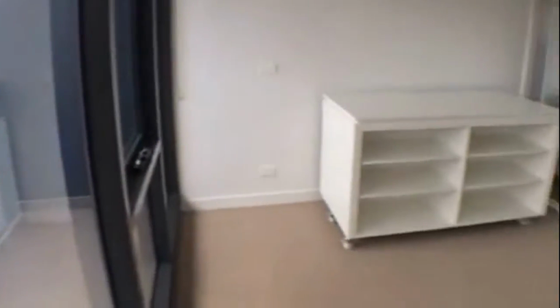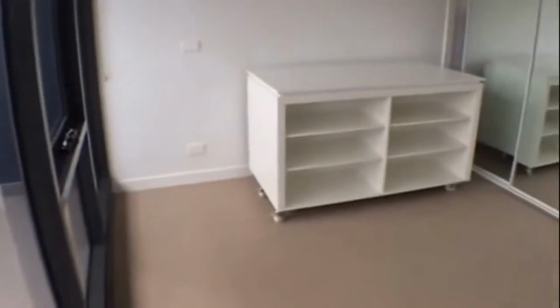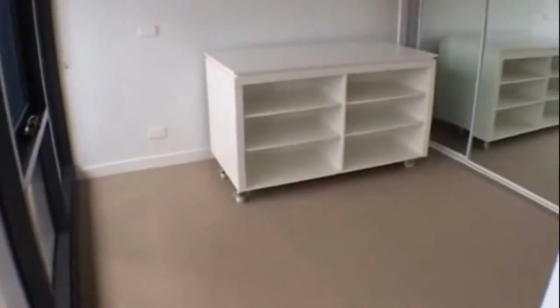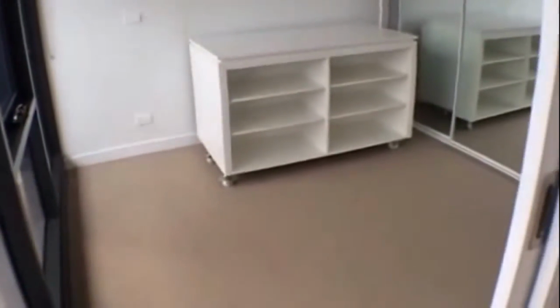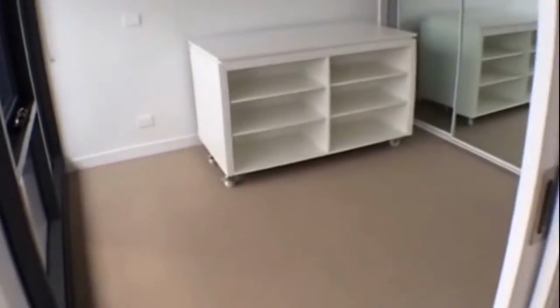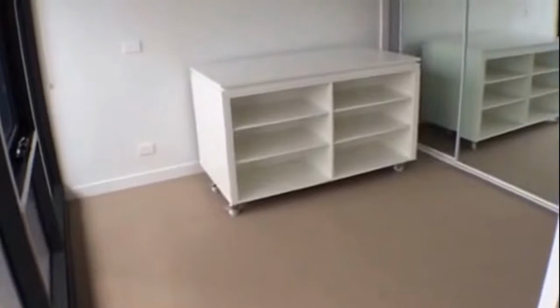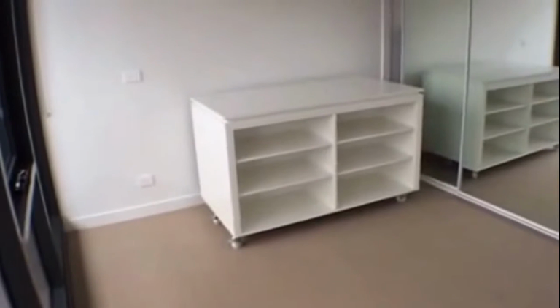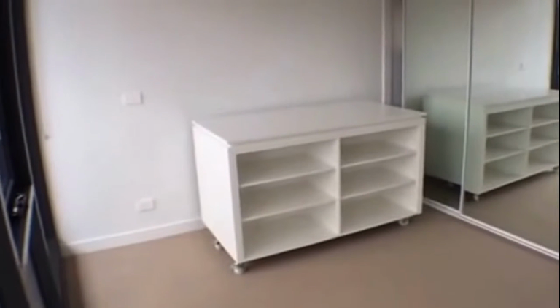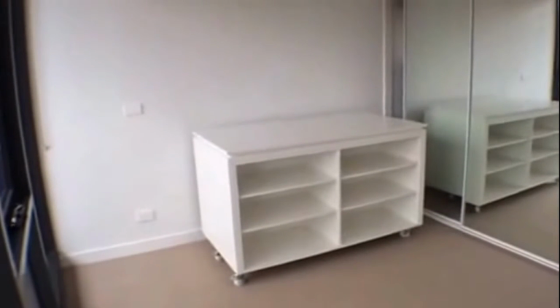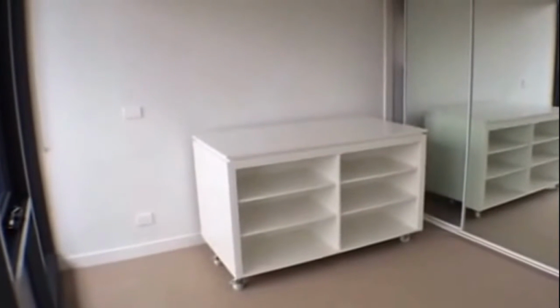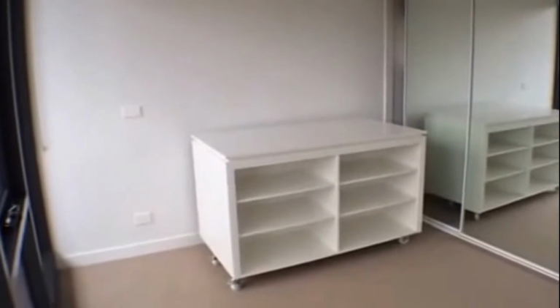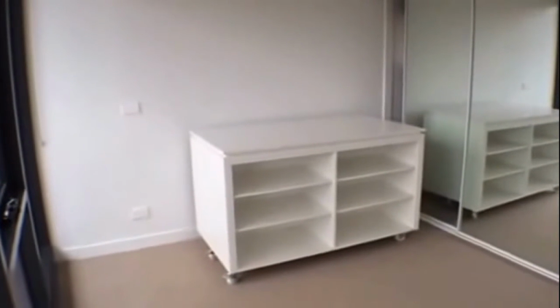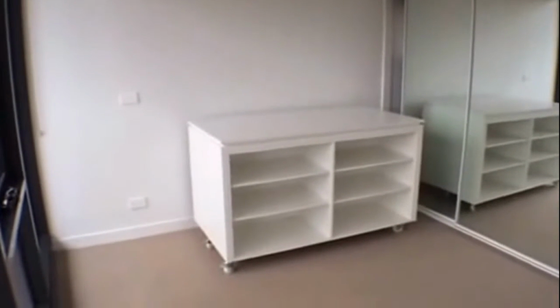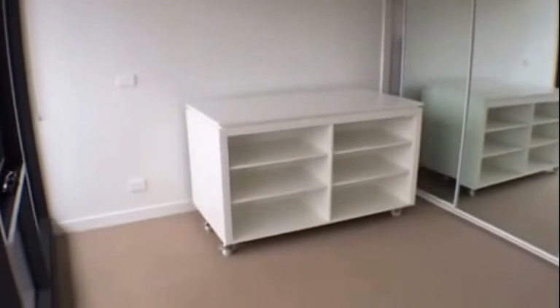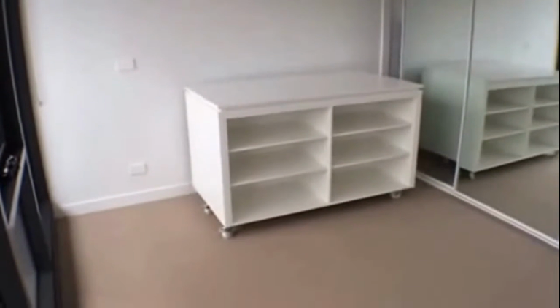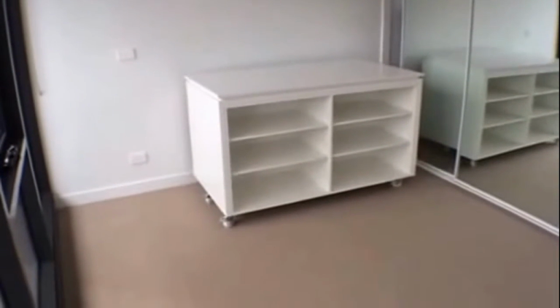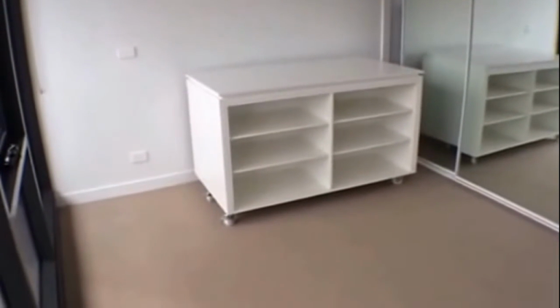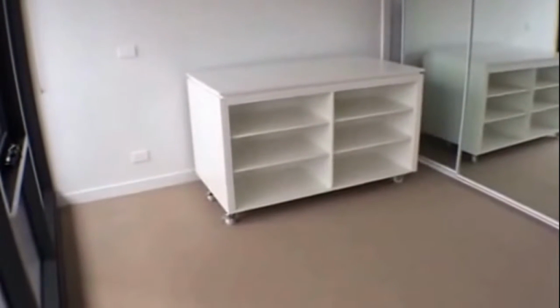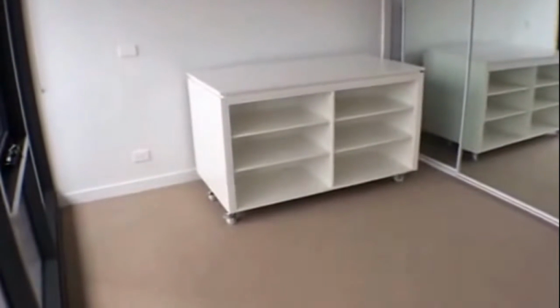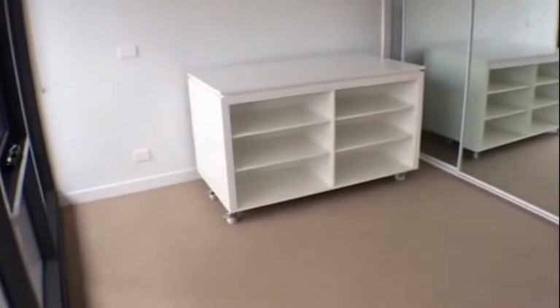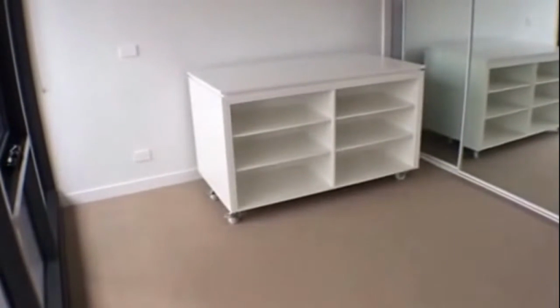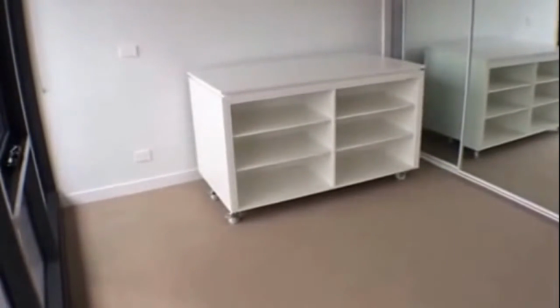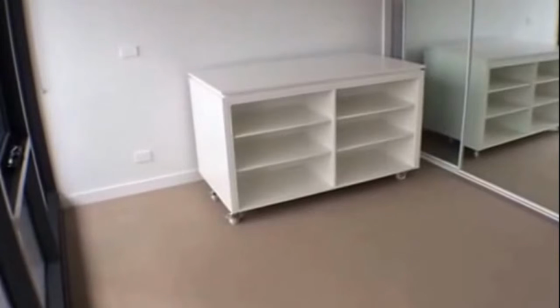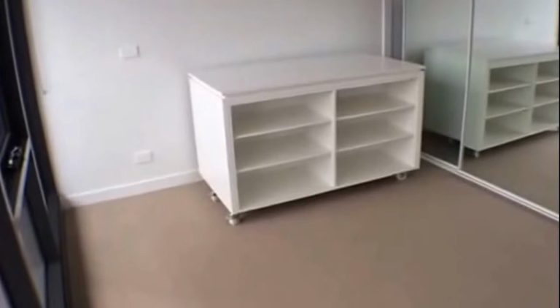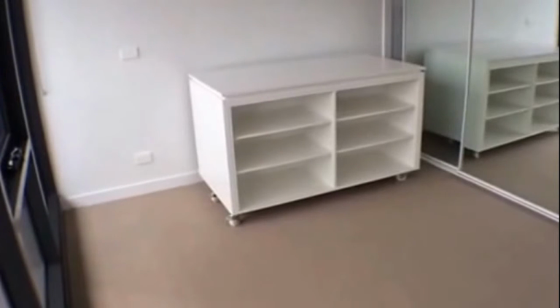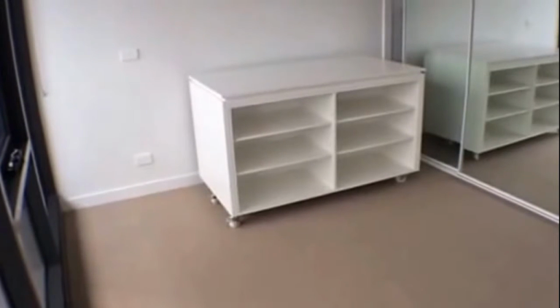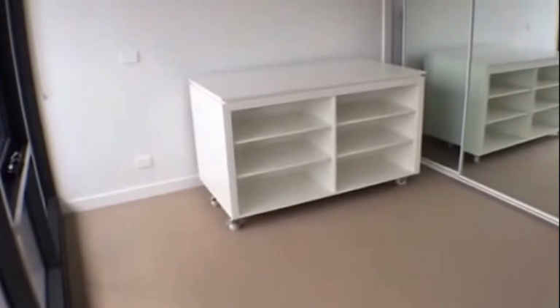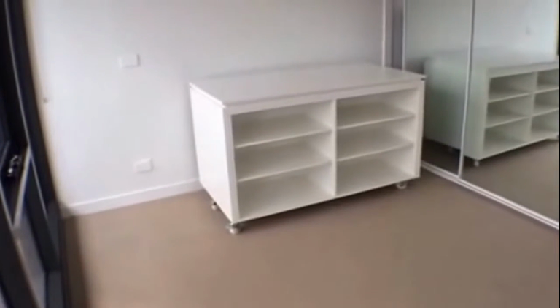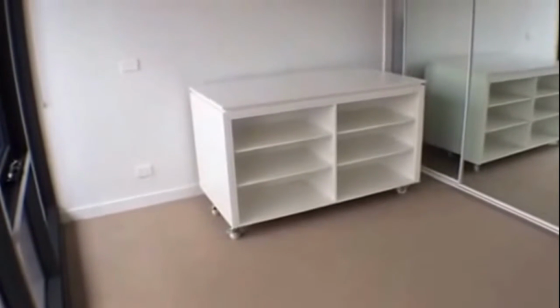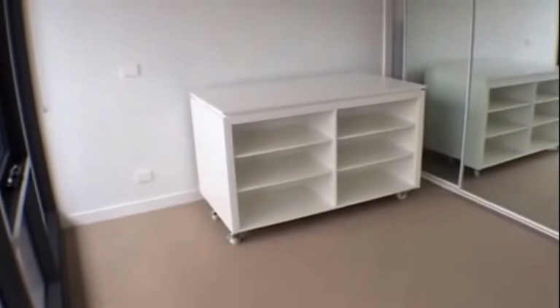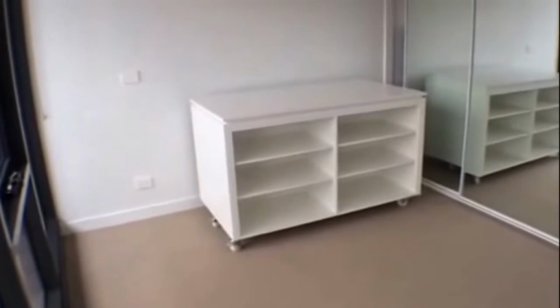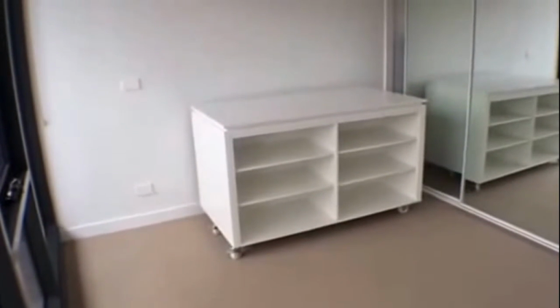The front bedroom is complete with floor-to-ceiling mirrored built-in robes. The island bench located in this bedroom is movable throughout the apartment and is also spaced for the kitchen.